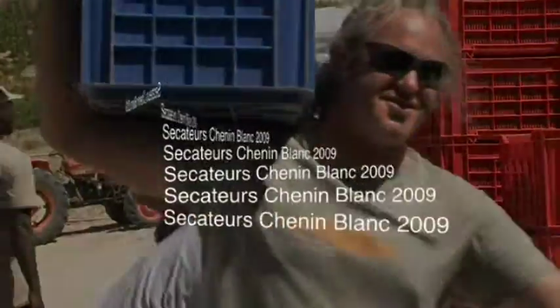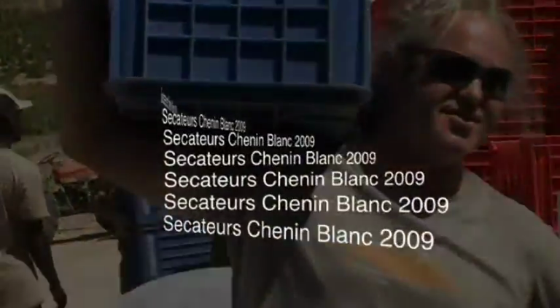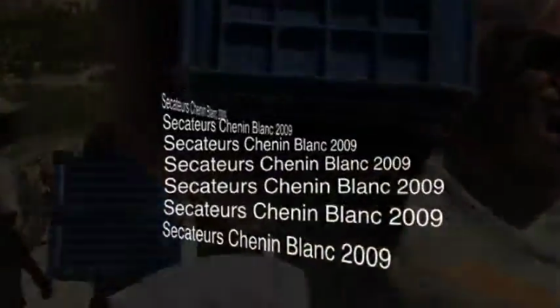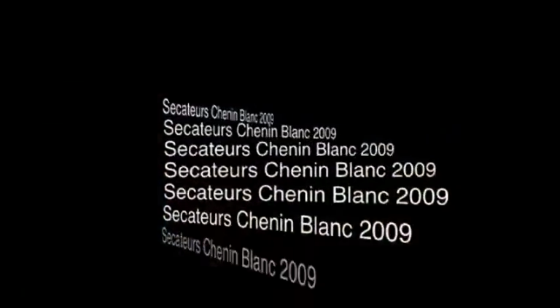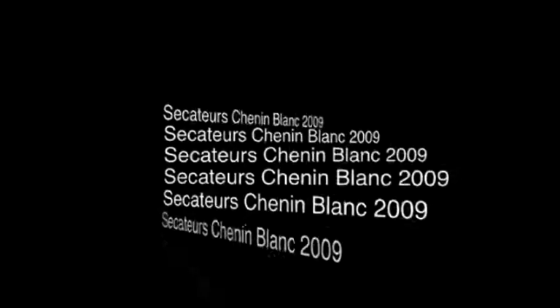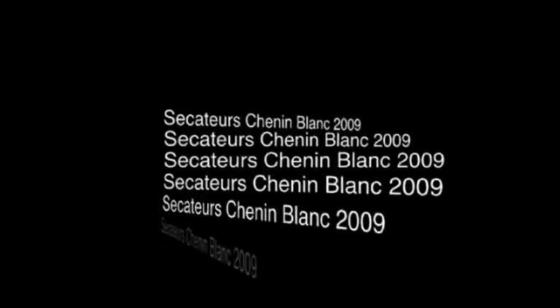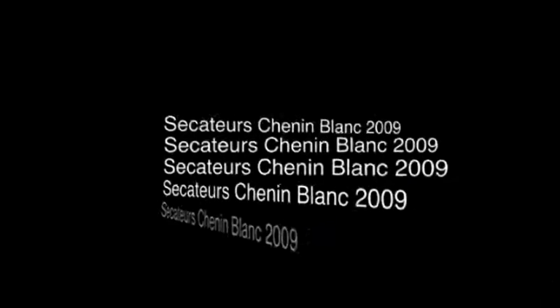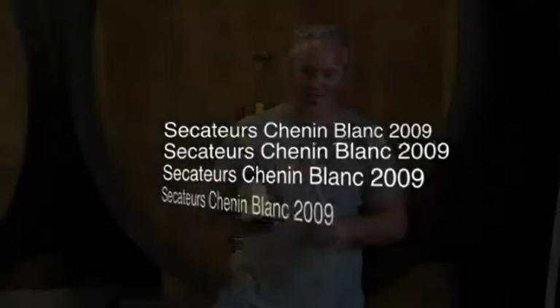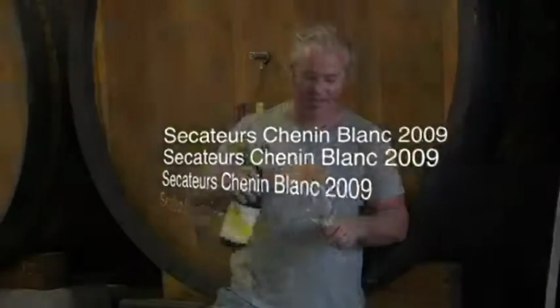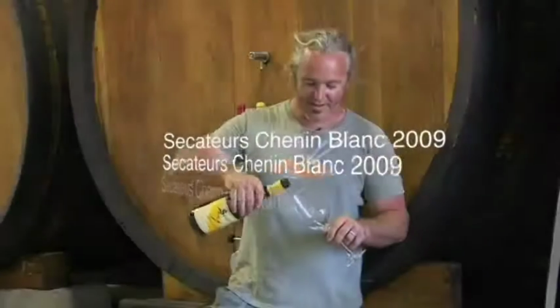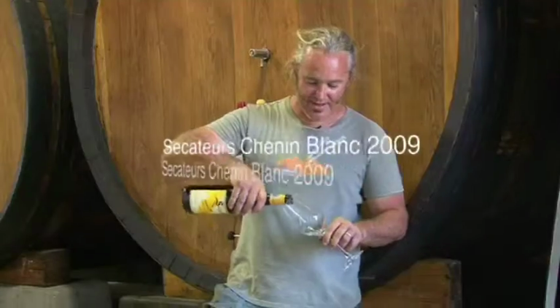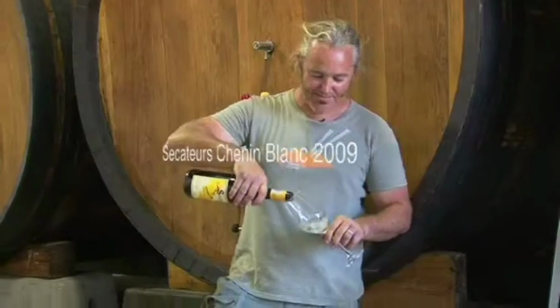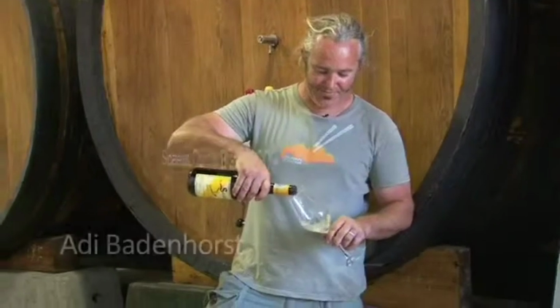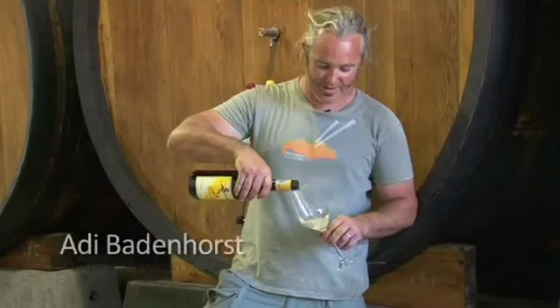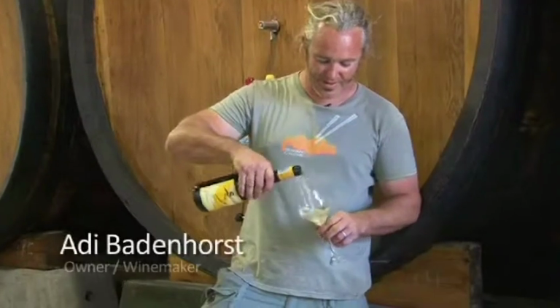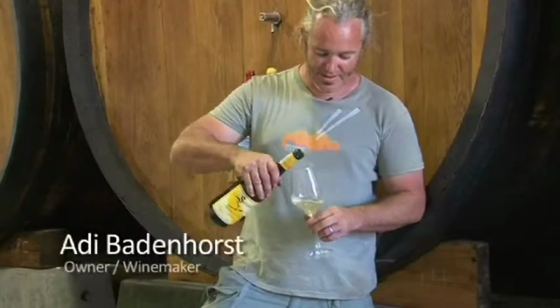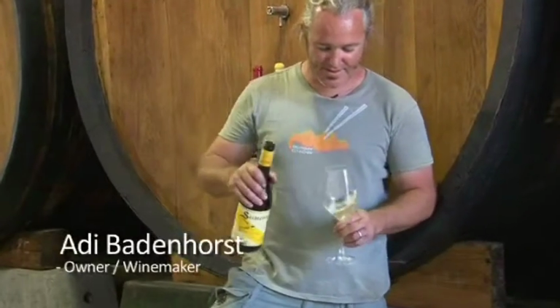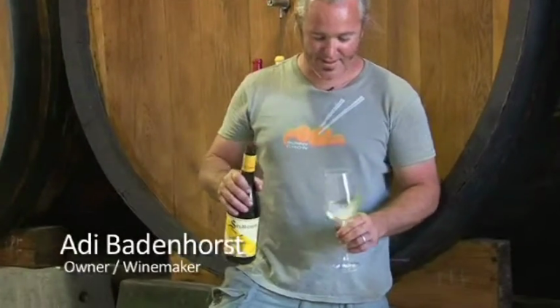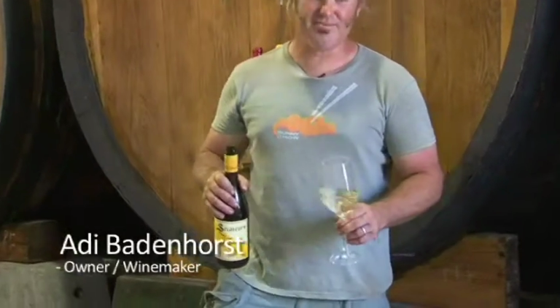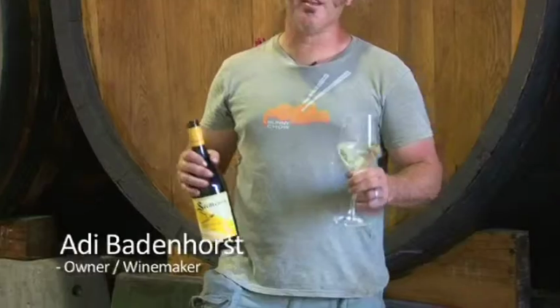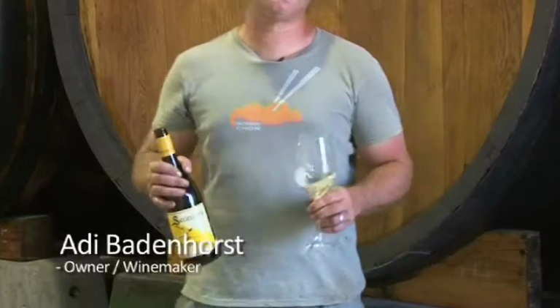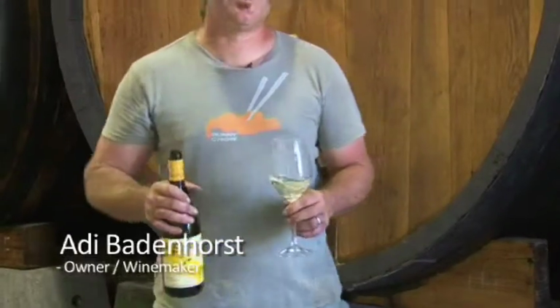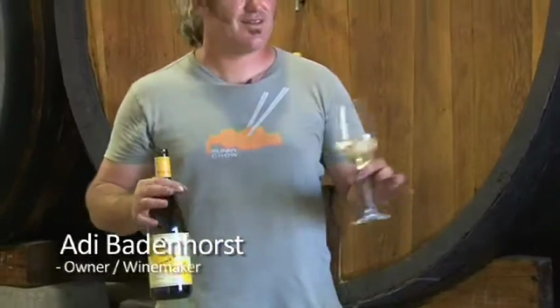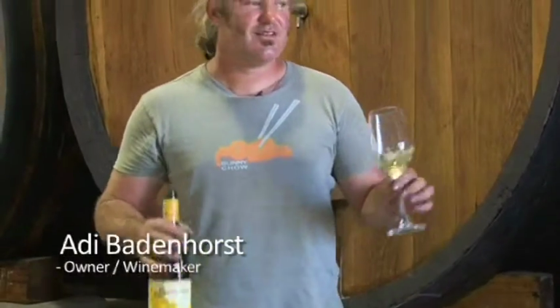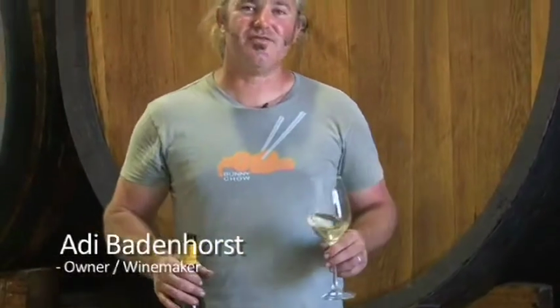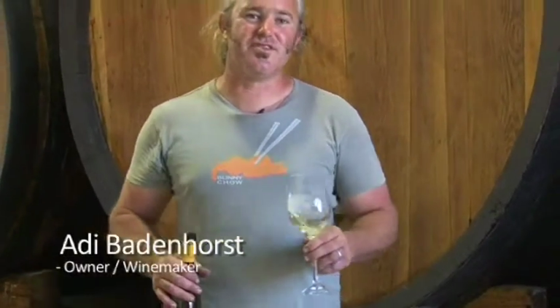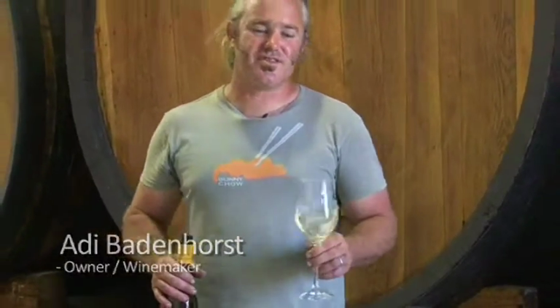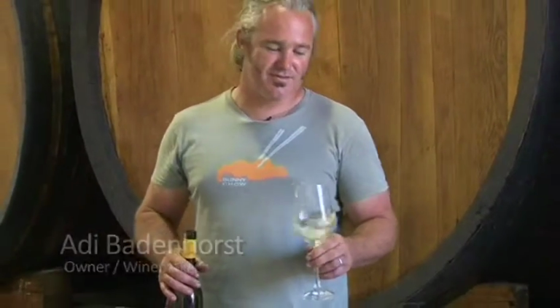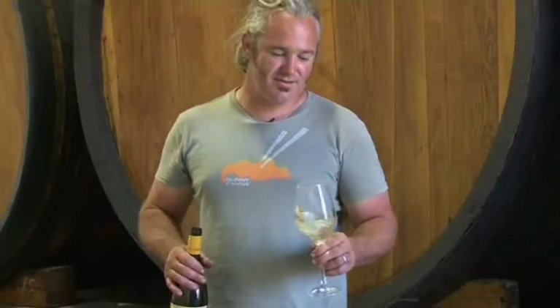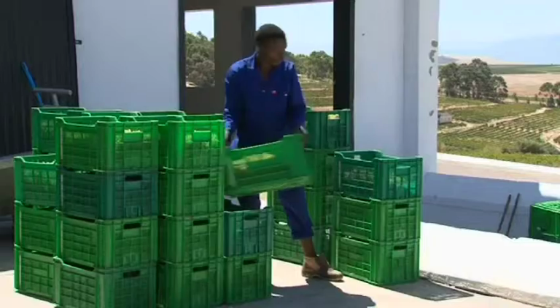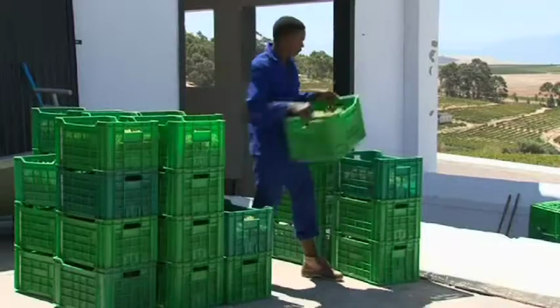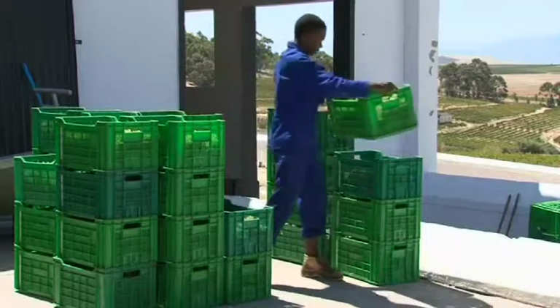We drink gallons of this stuff as well. This is the Secateurs Chenin Blanc. It's made in a totally different way to any other Chenin.